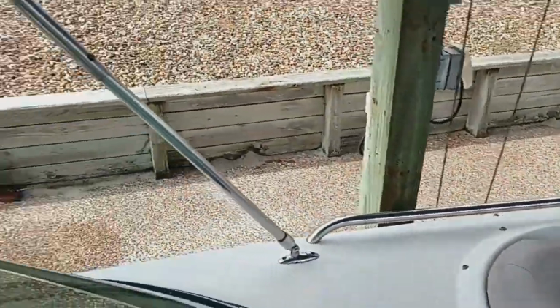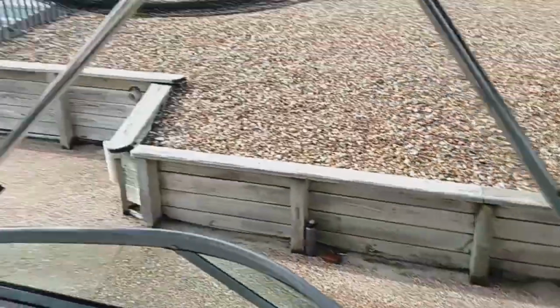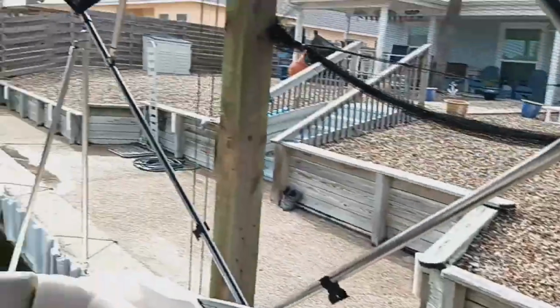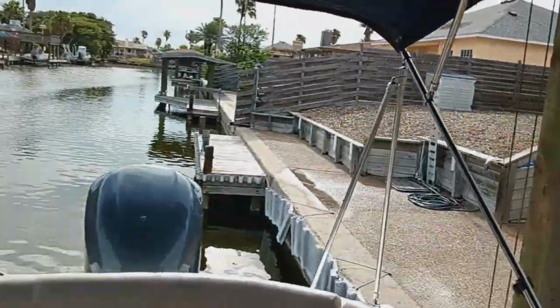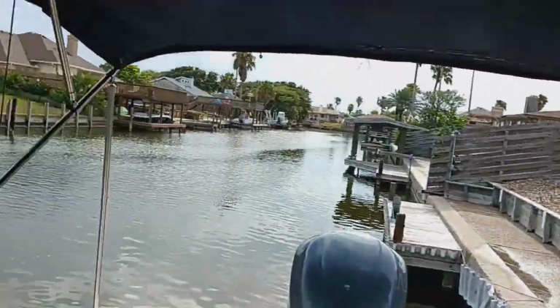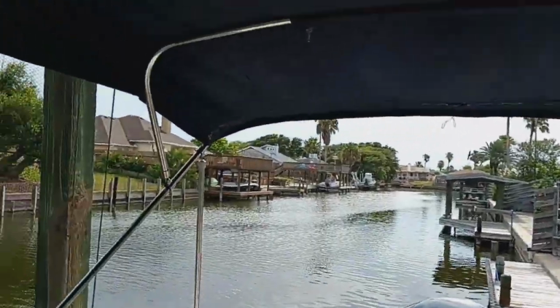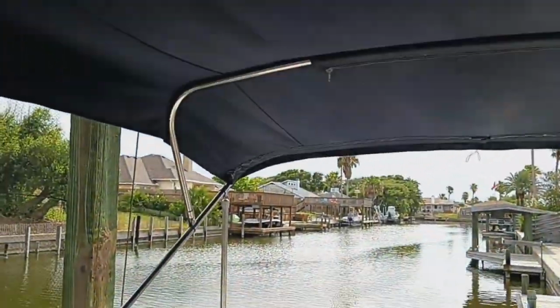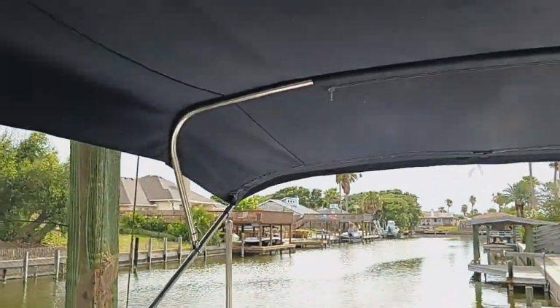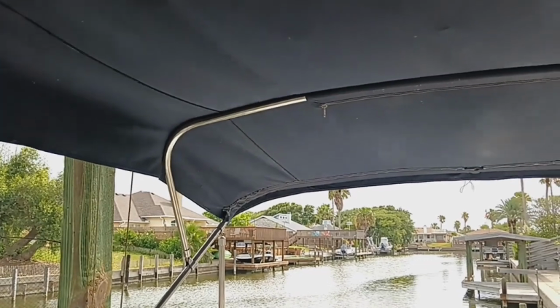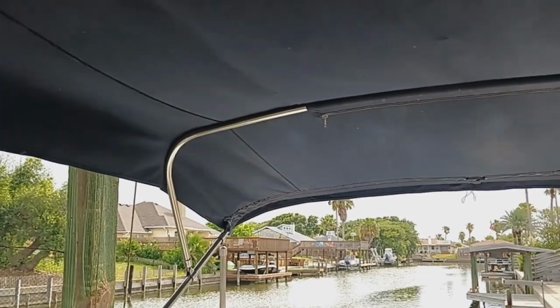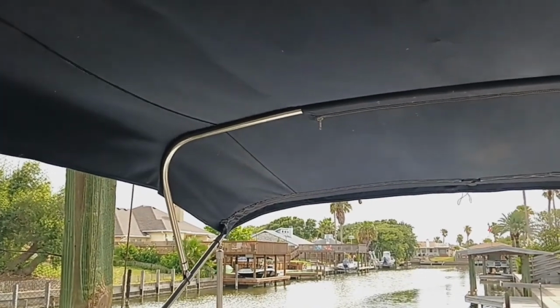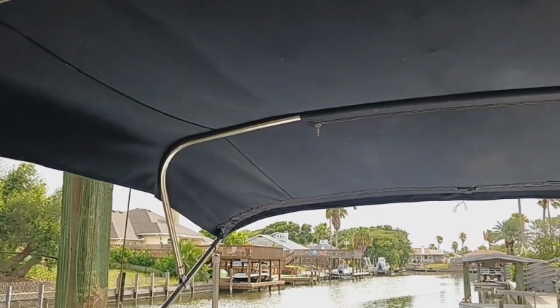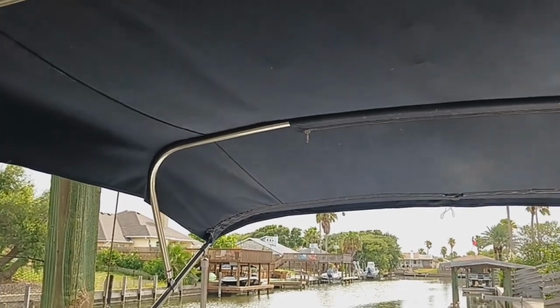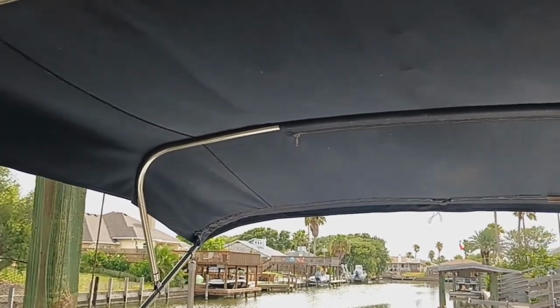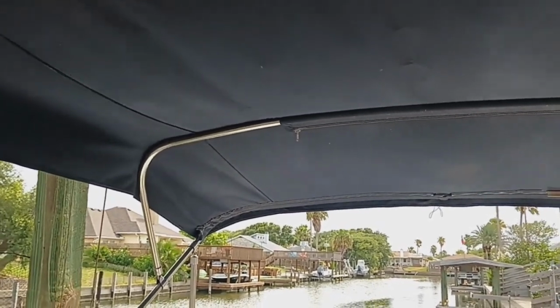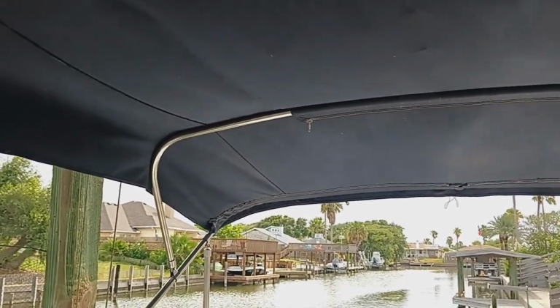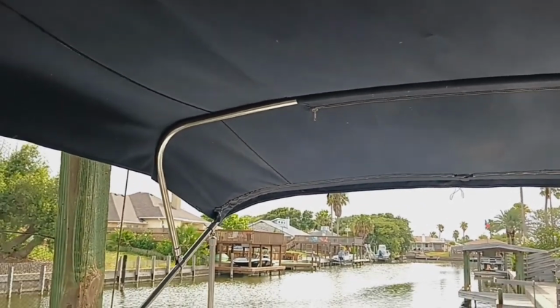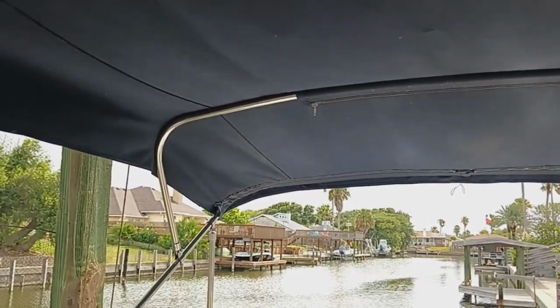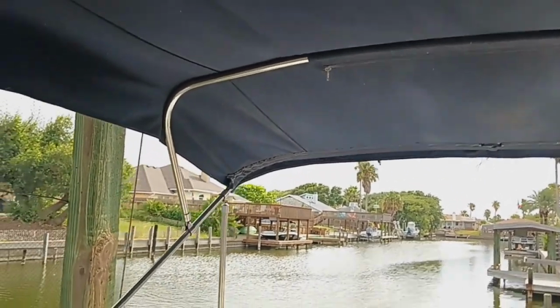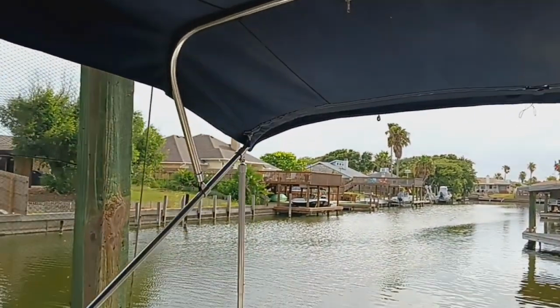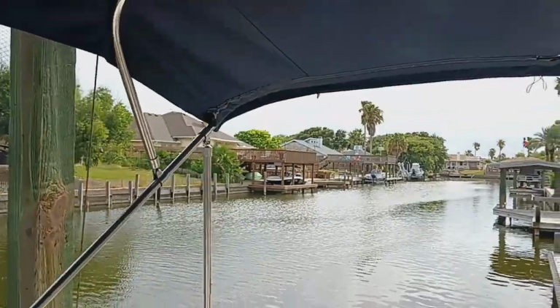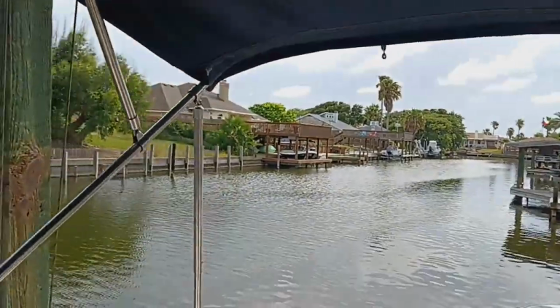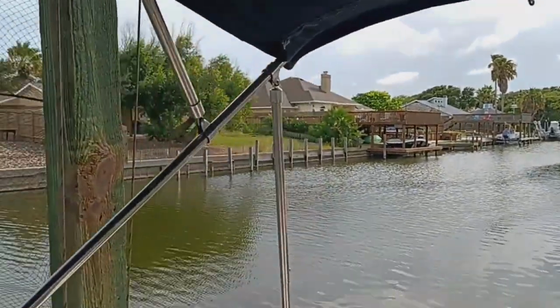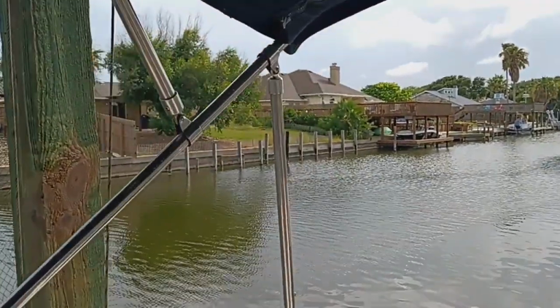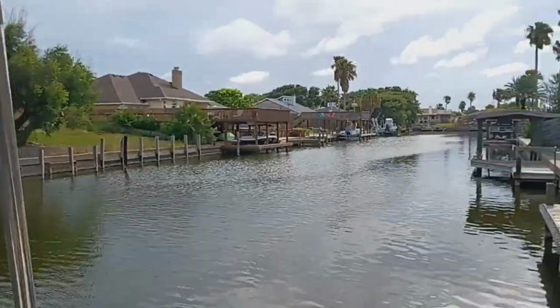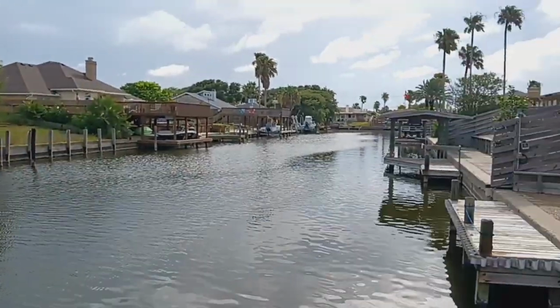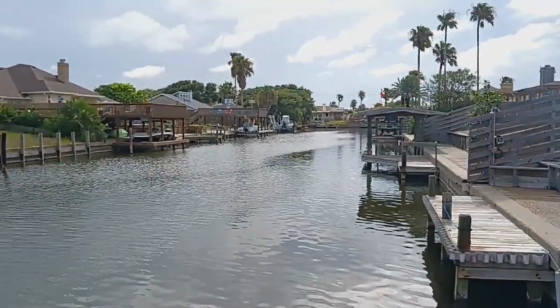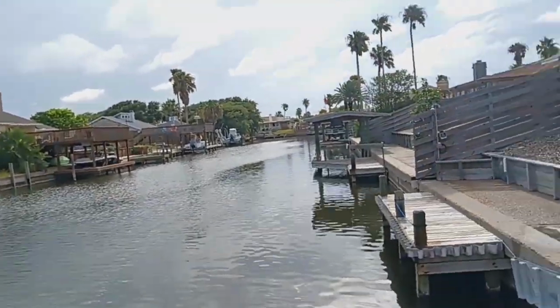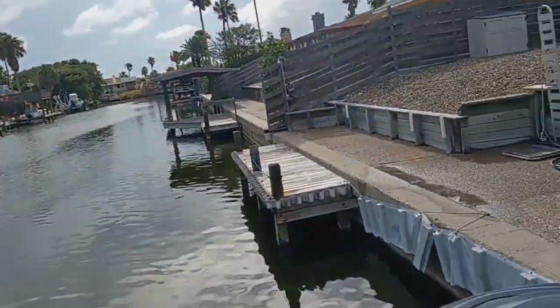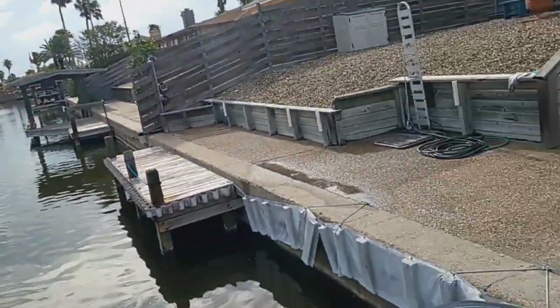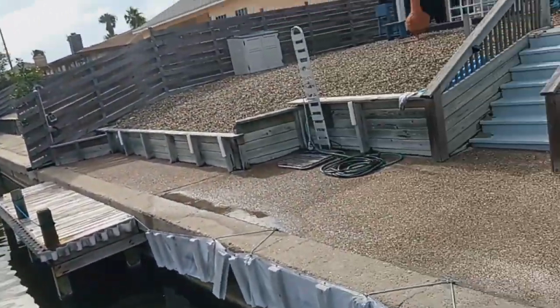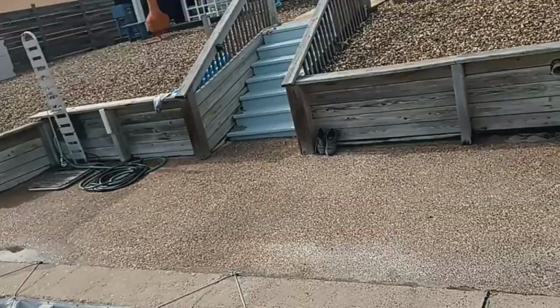There's a good-size full bimini covering the entire aft section of the cockpit, and a nice little sun deck.